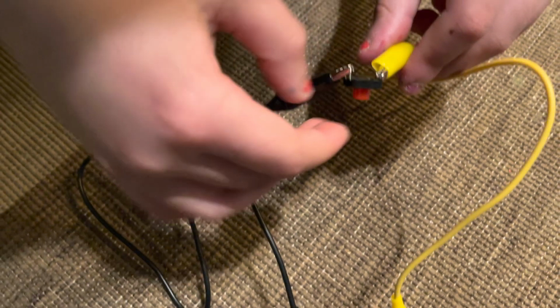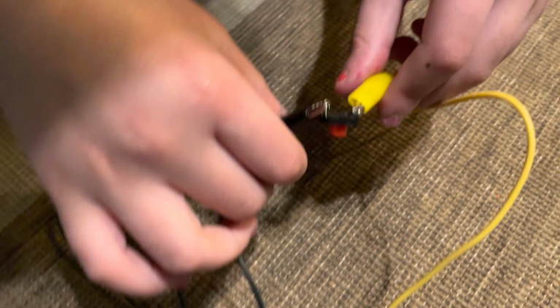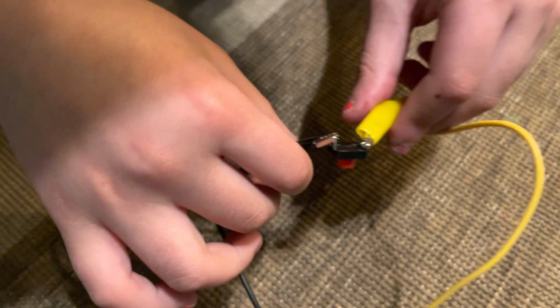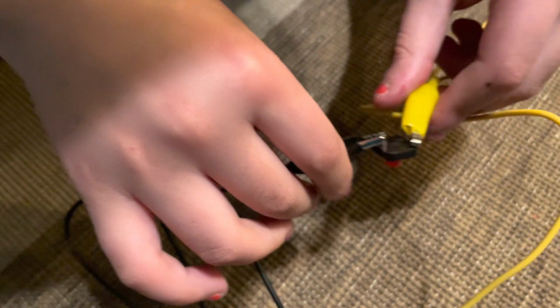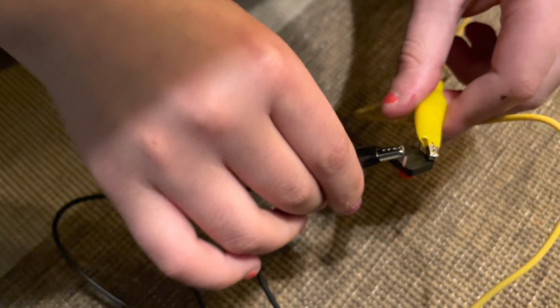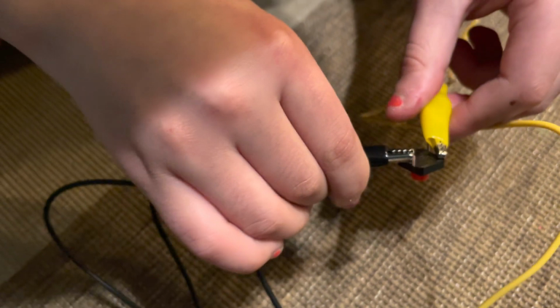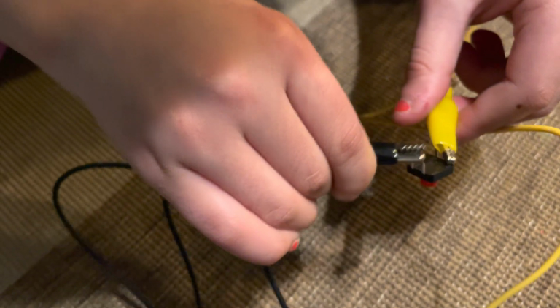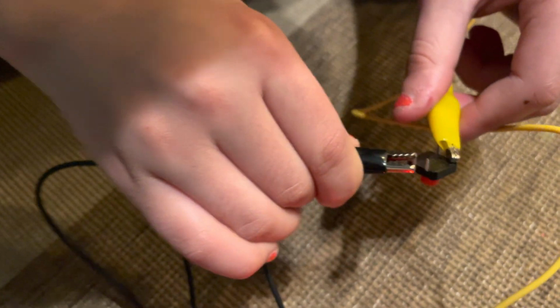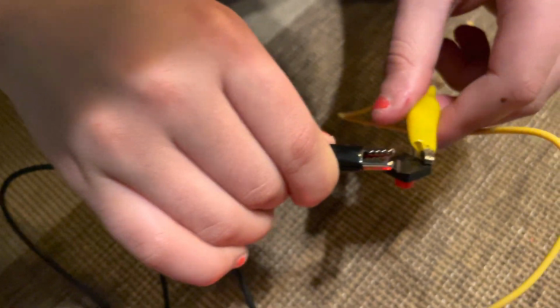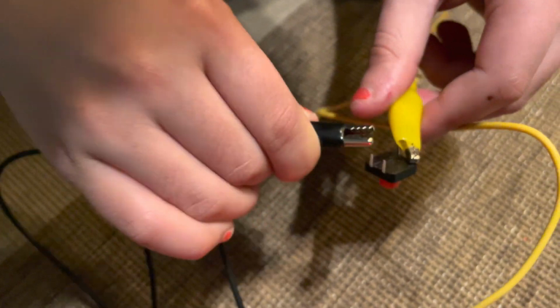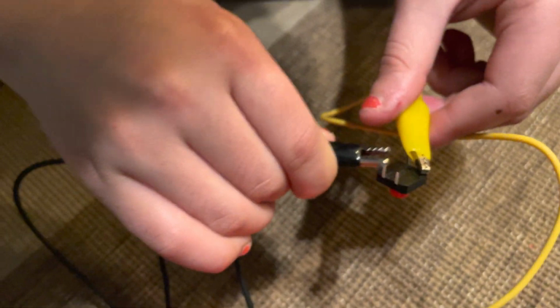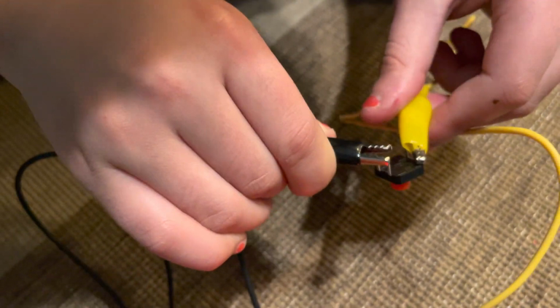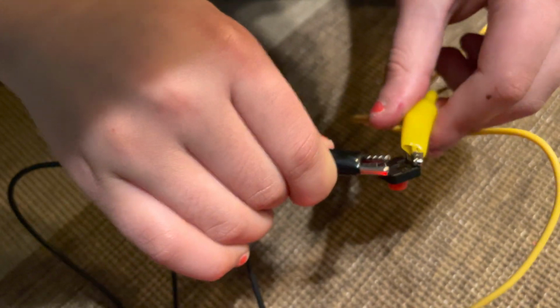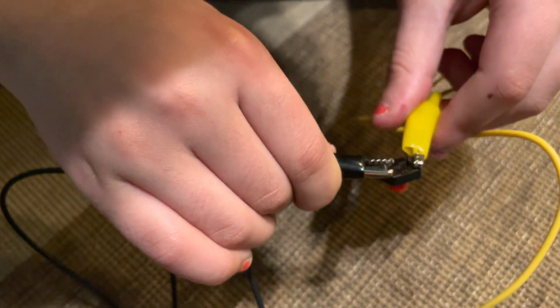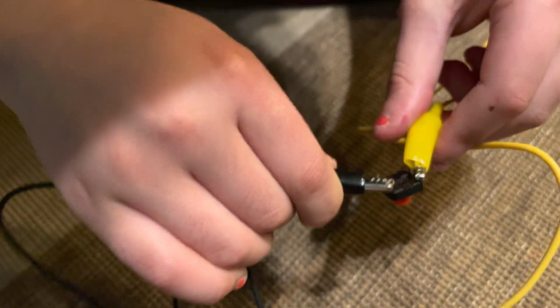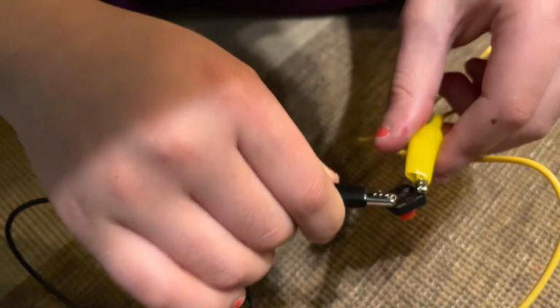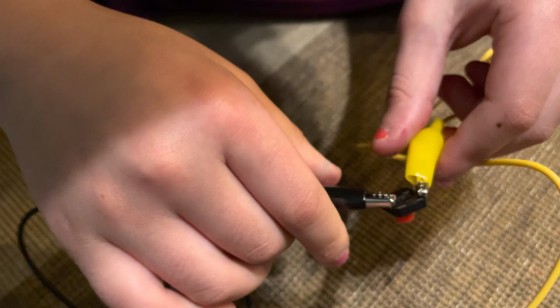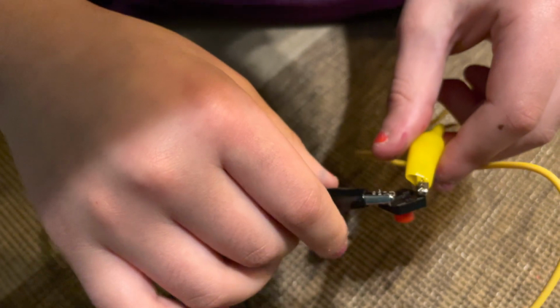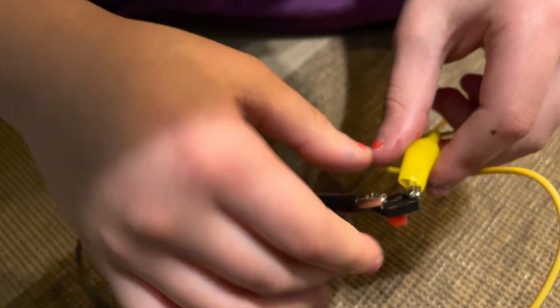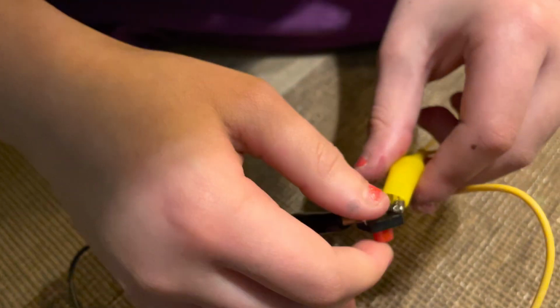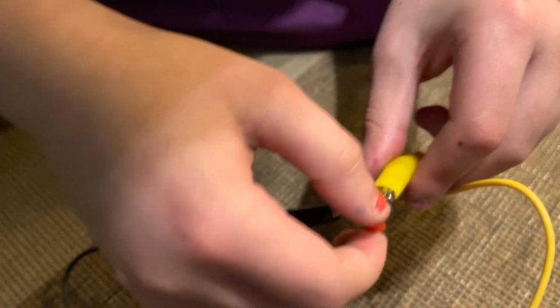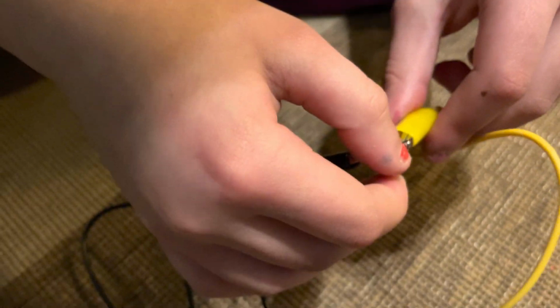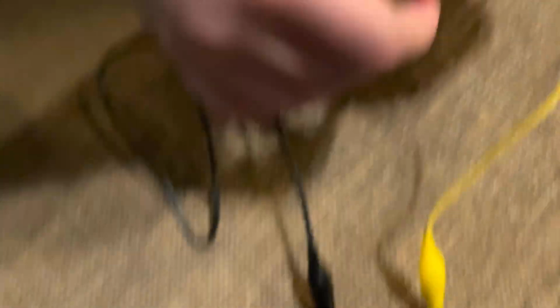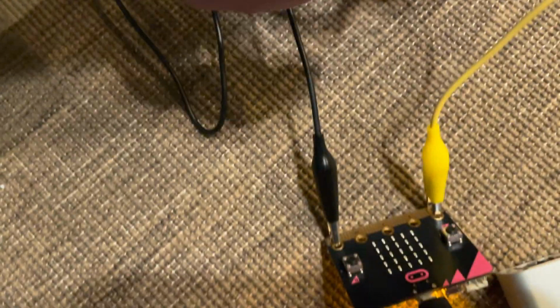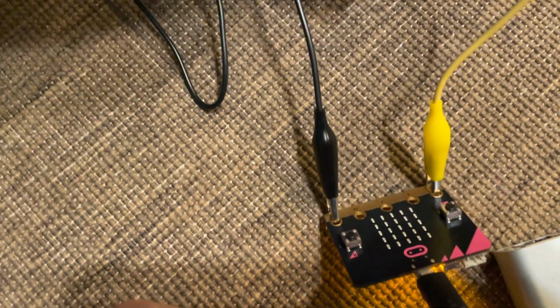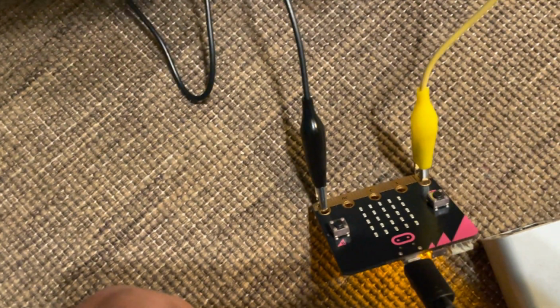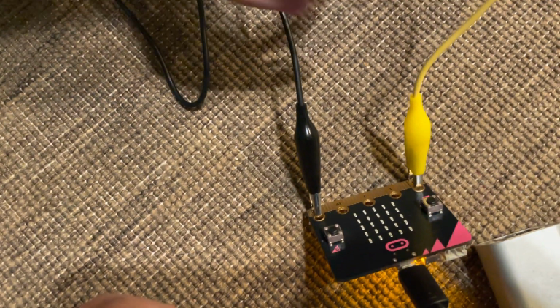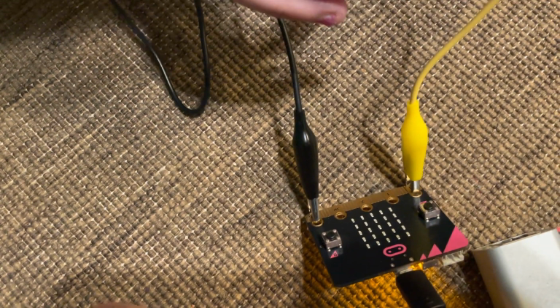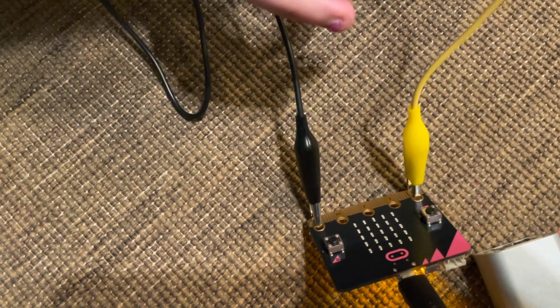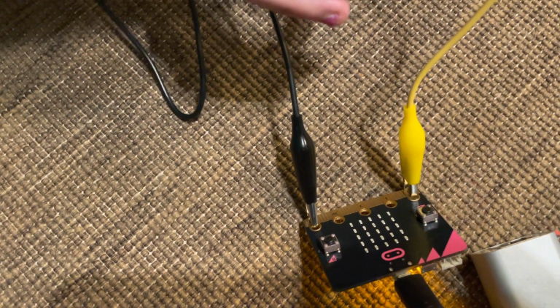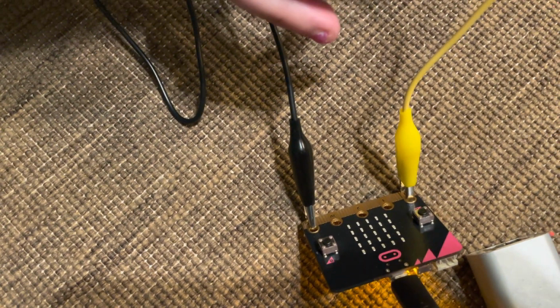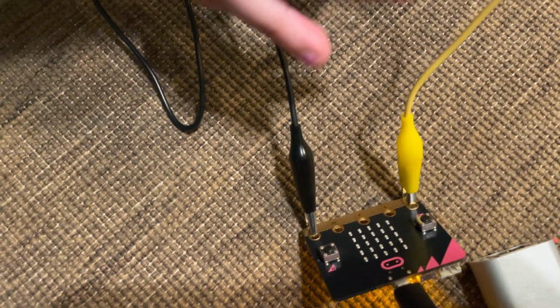Now if we change it so they're both on the same long side, it won't work. That's wired incorrectly for the way the switch is designed — we're pressing the button and nothing's showing up.